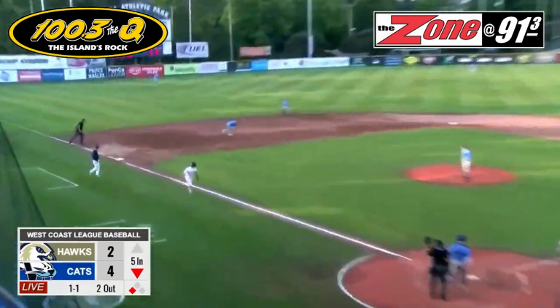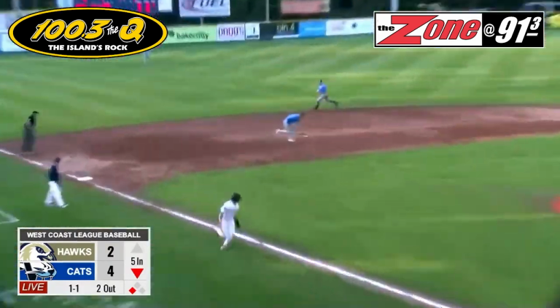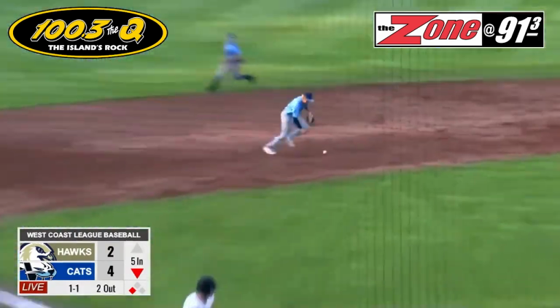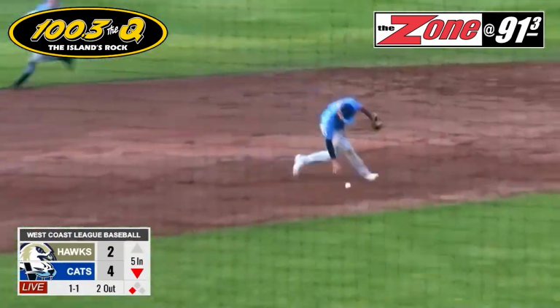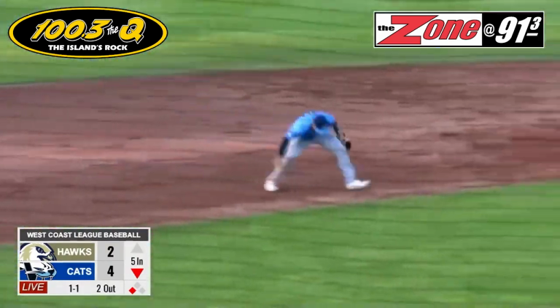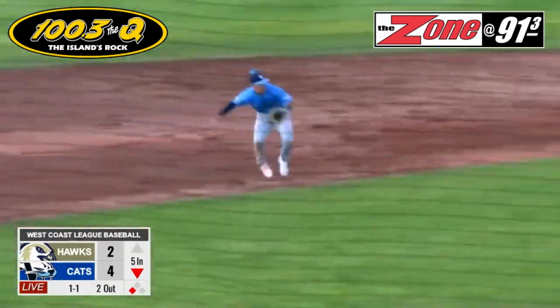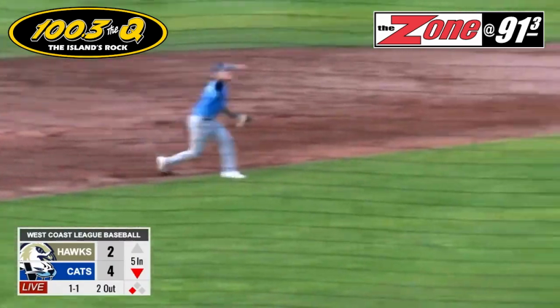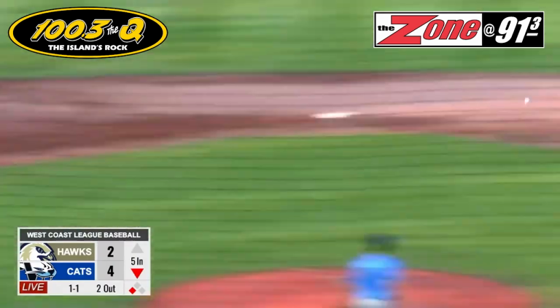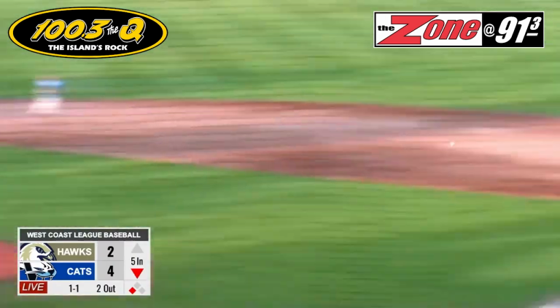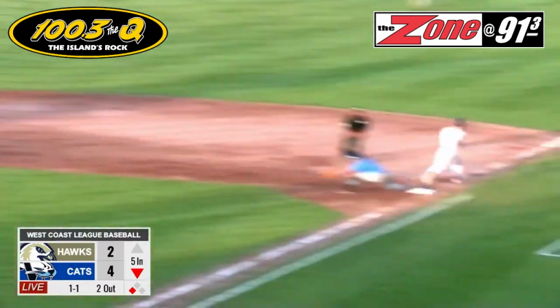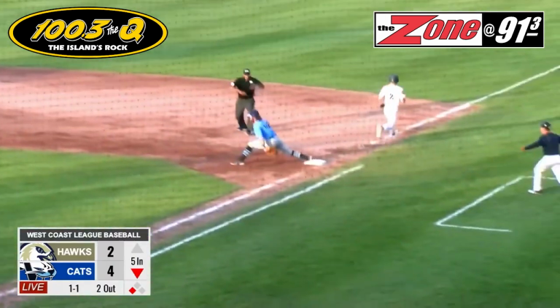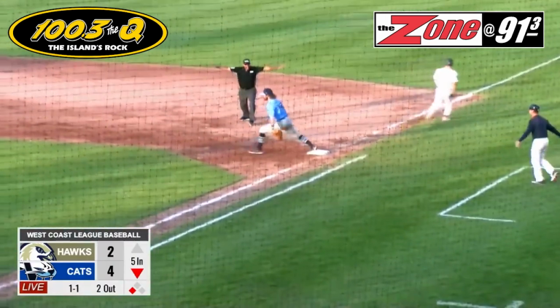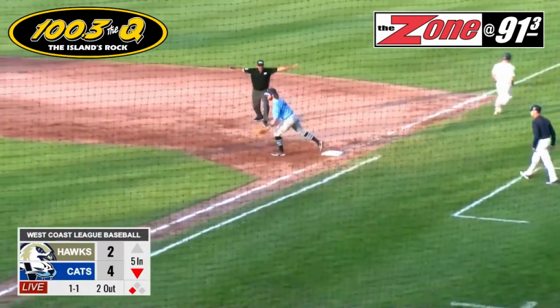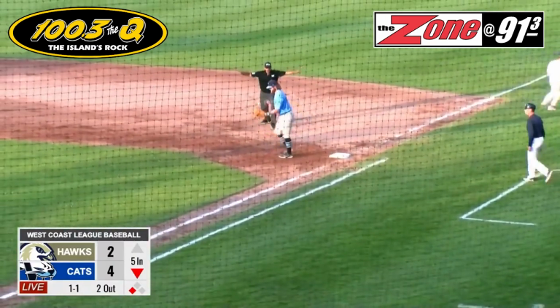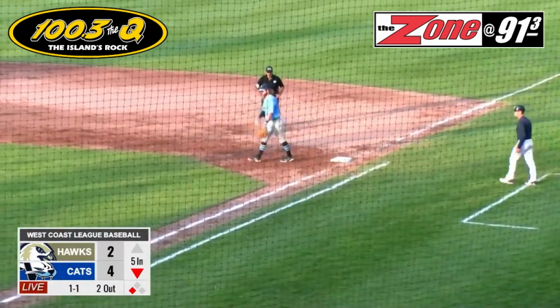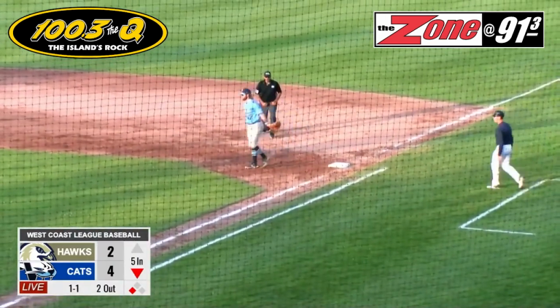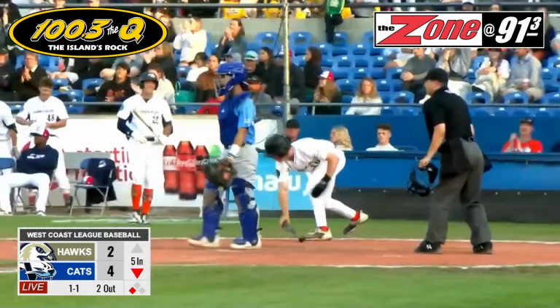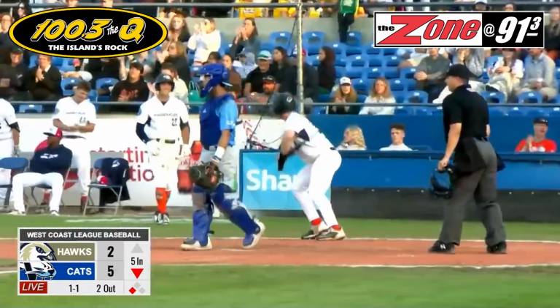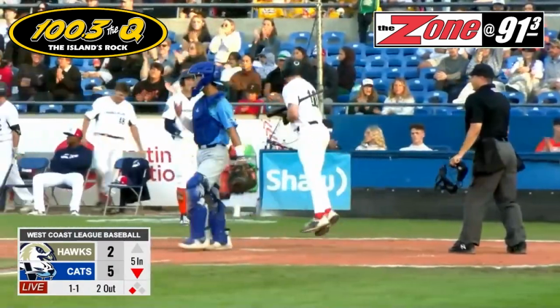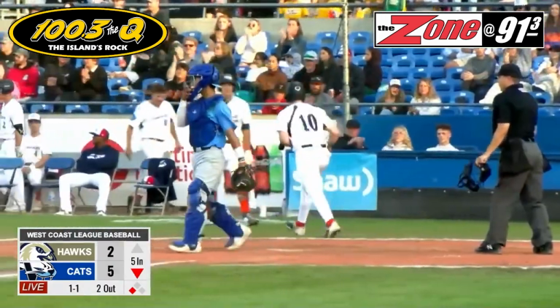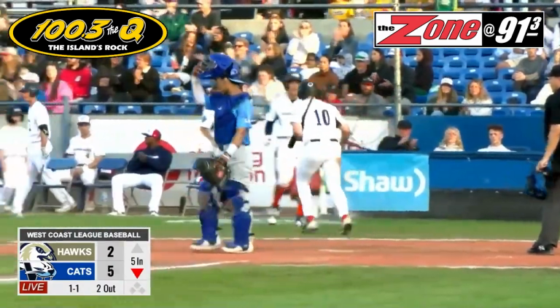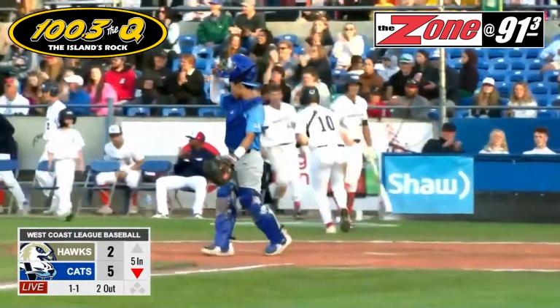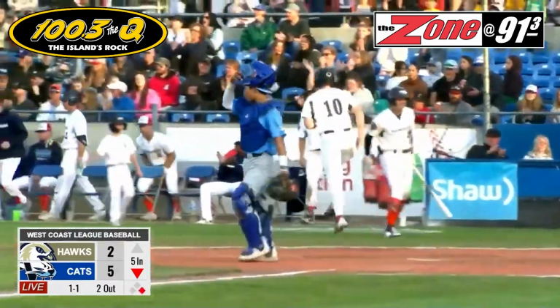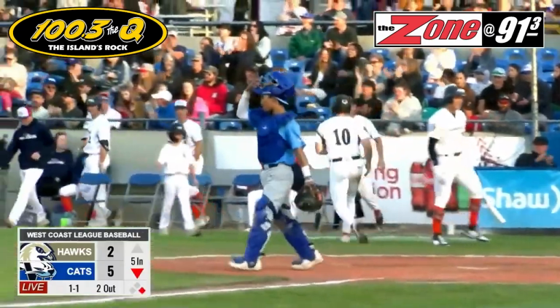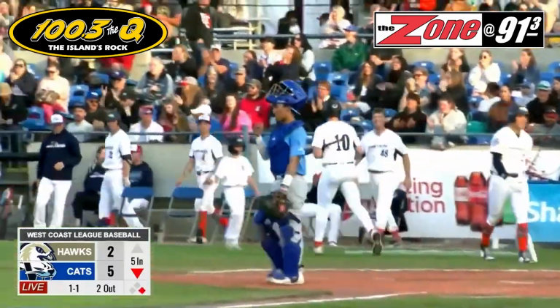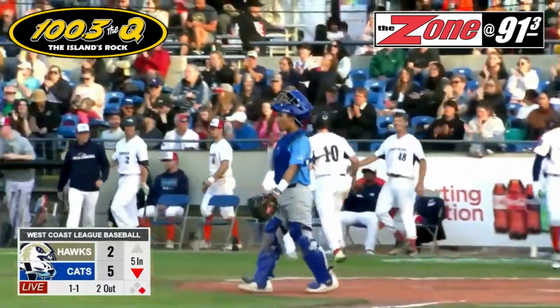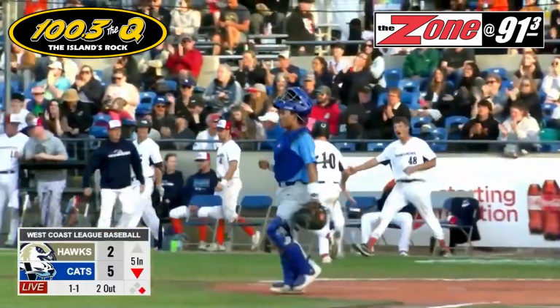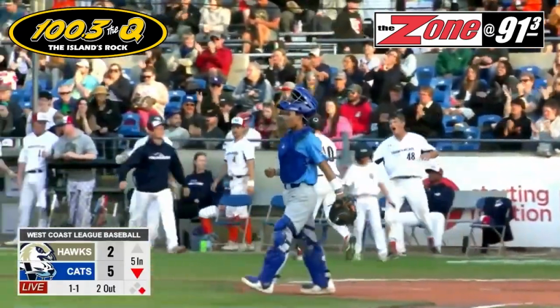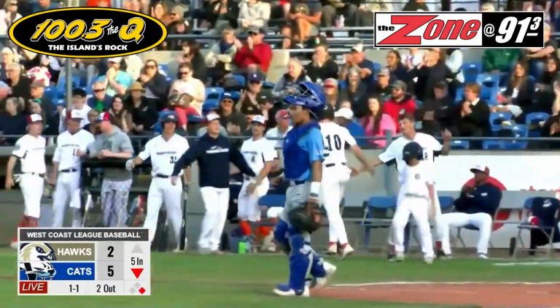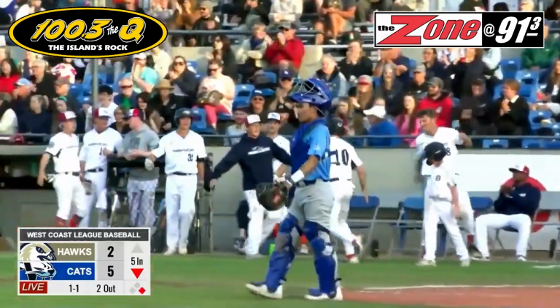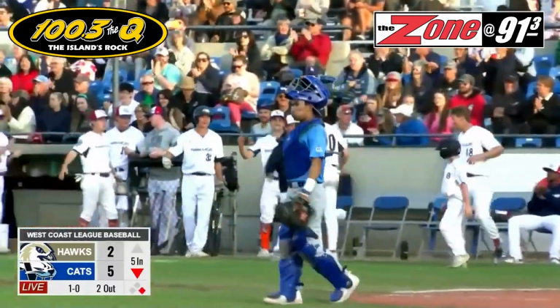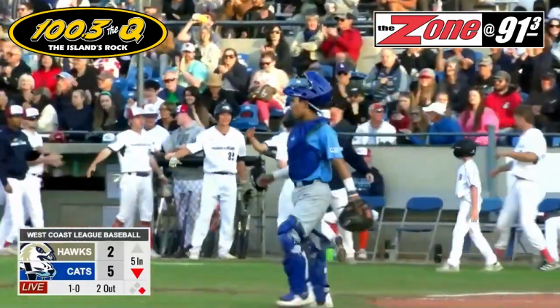Weakly hit by Brewster to third base, but he can't come up cleanly with it. Brewster will lay it out — he's in there safe. Crossland comes home, and now it's a 5-2 Harbocats lead.